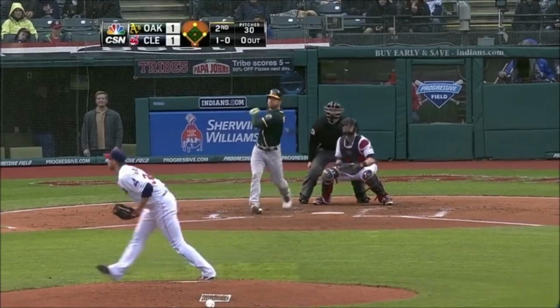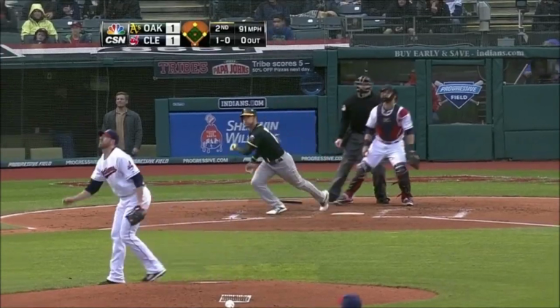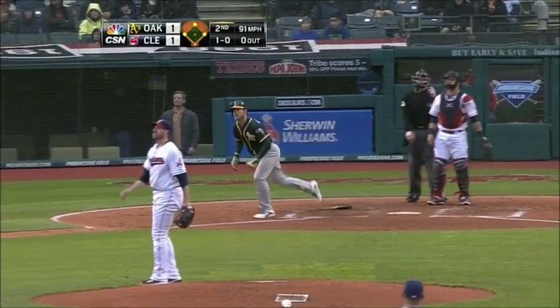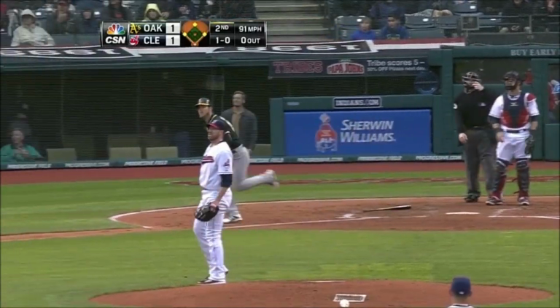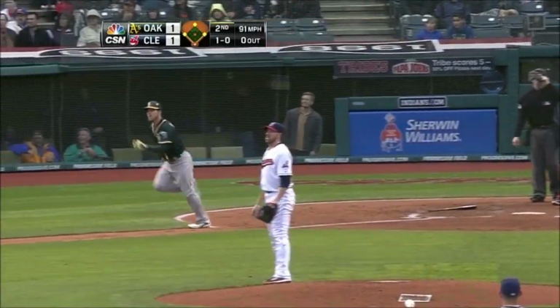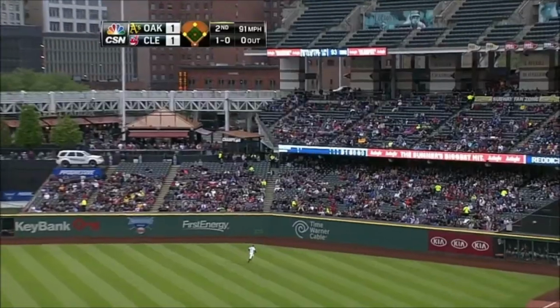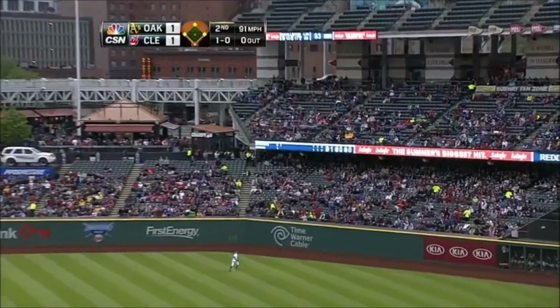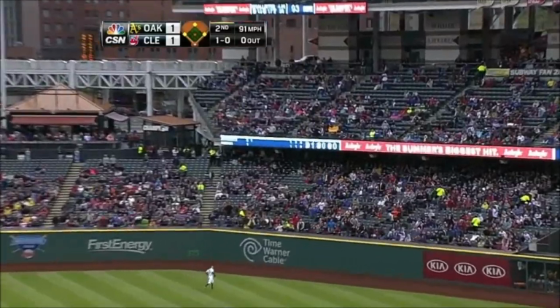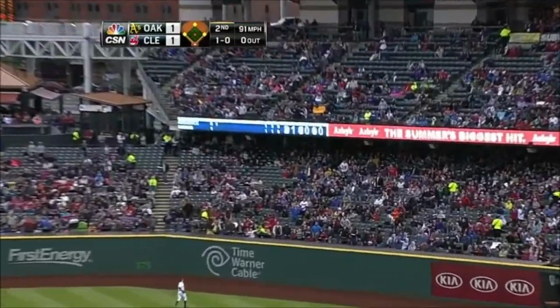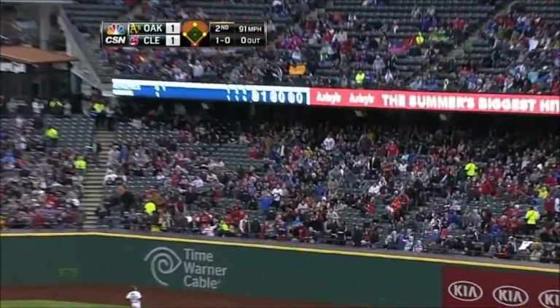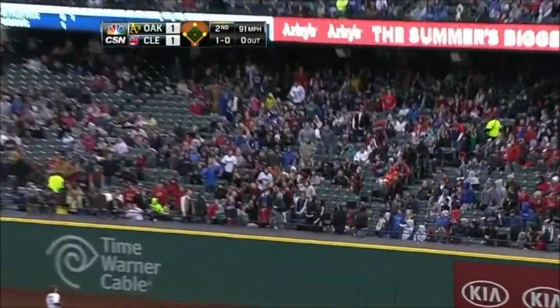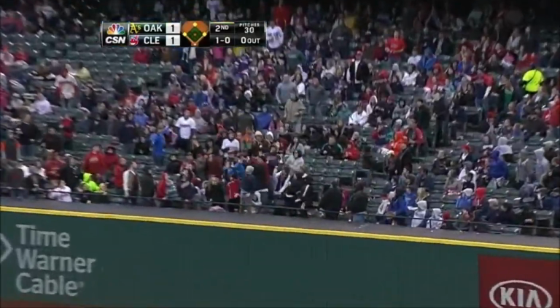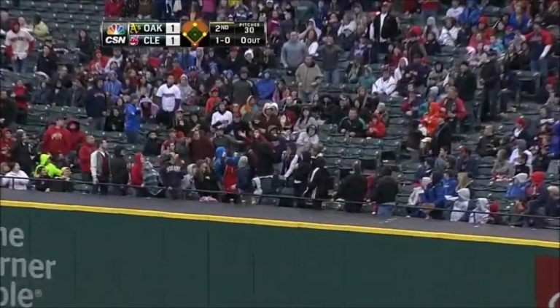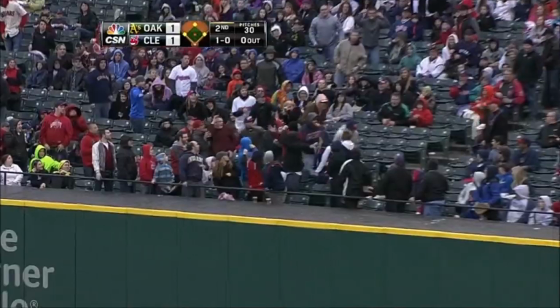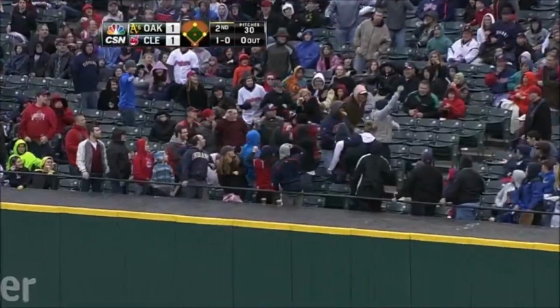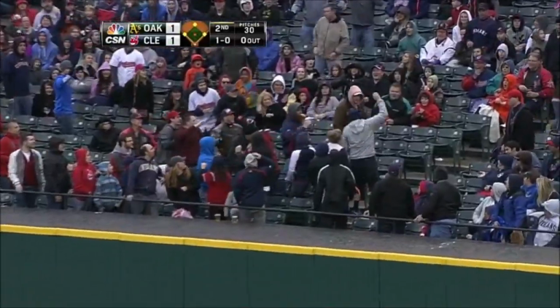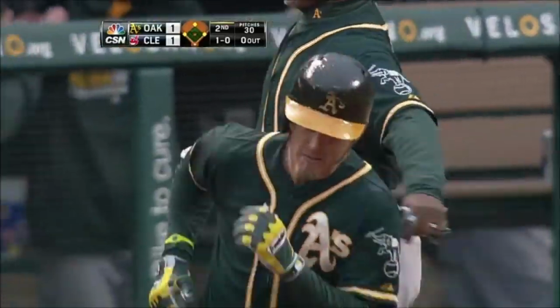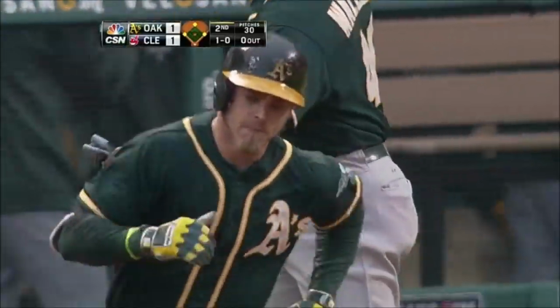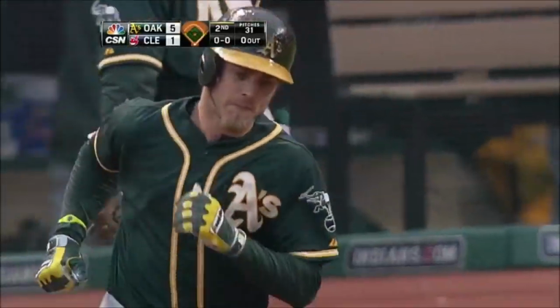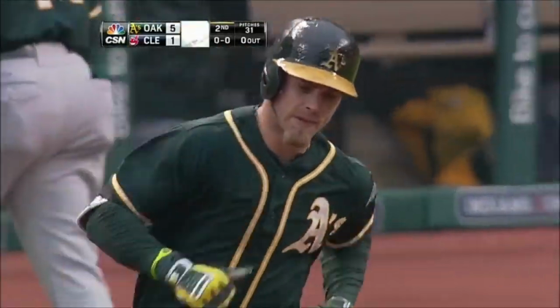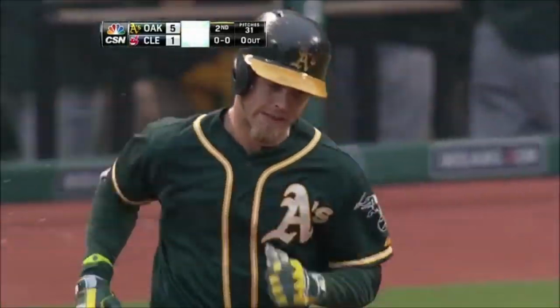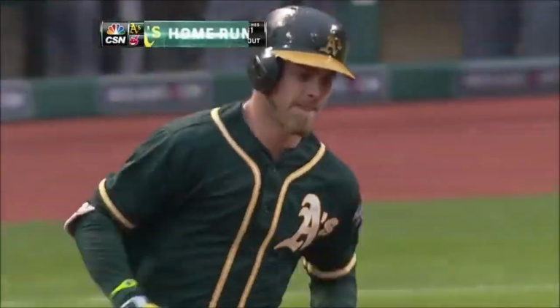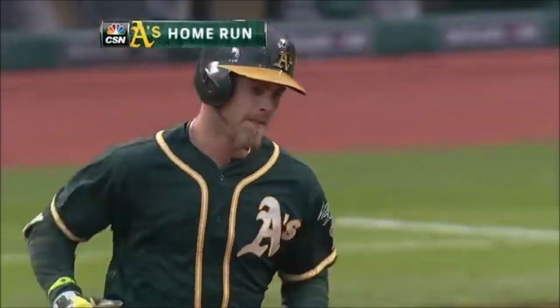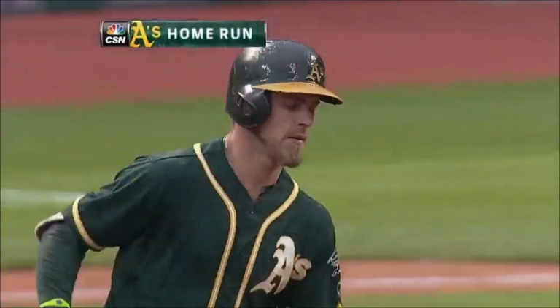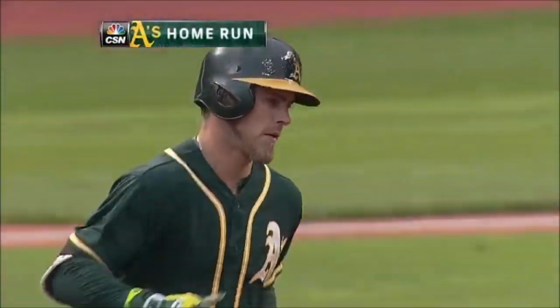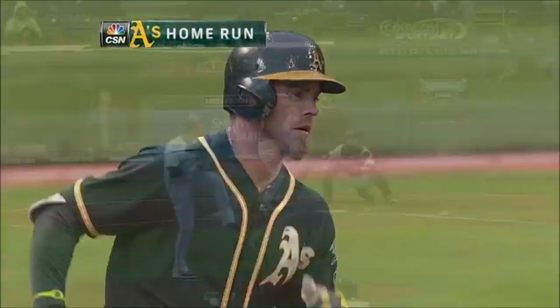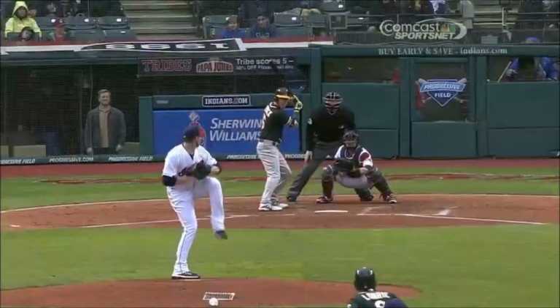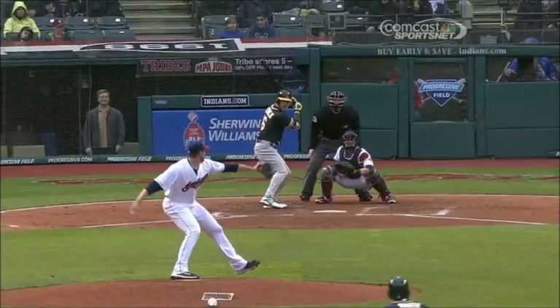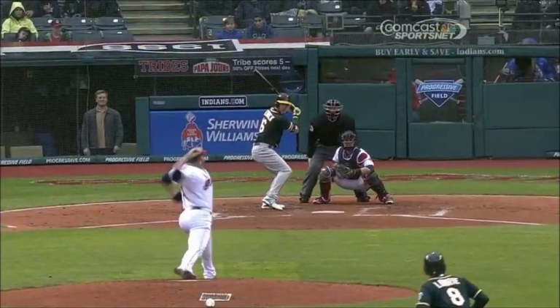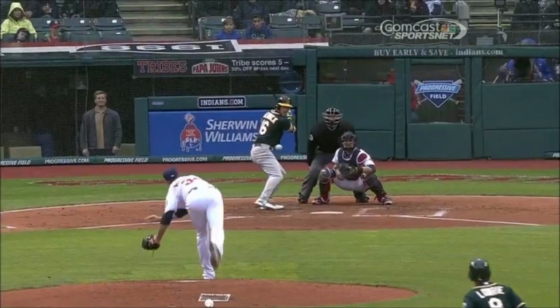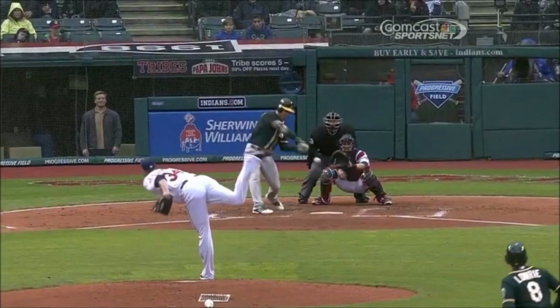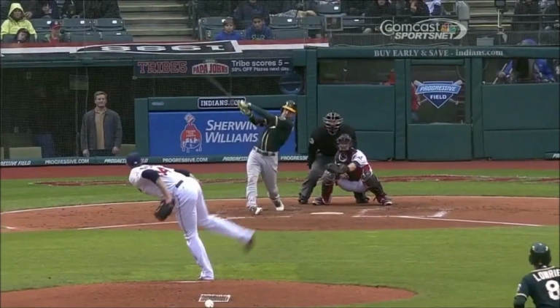And that one's ripped to right. Murphy's turning around — and that baby's gone! That's a grand slam for Reddick and it's 5-1, the A's lead.